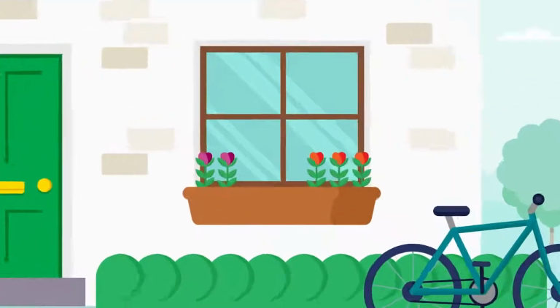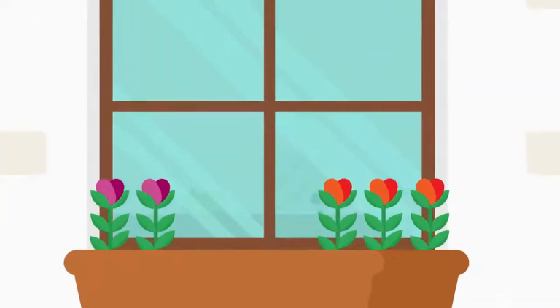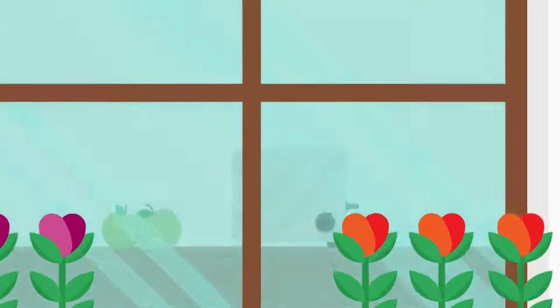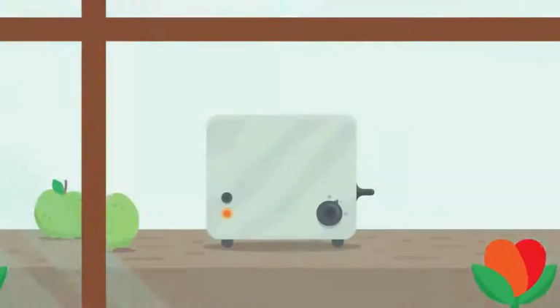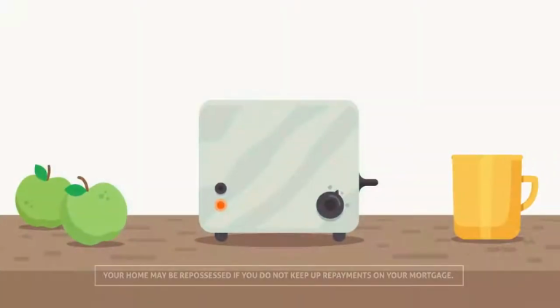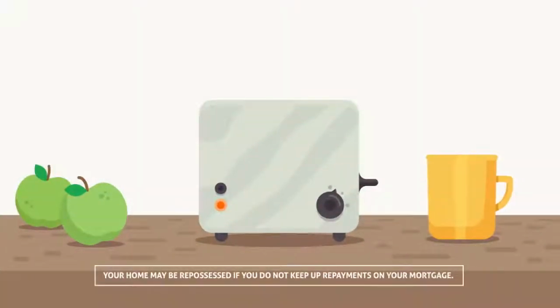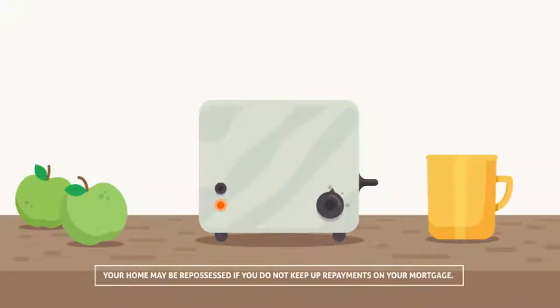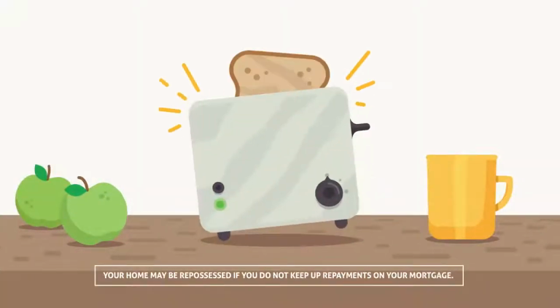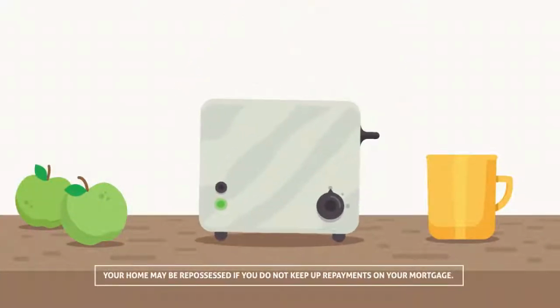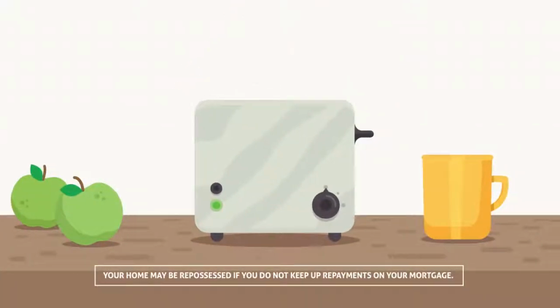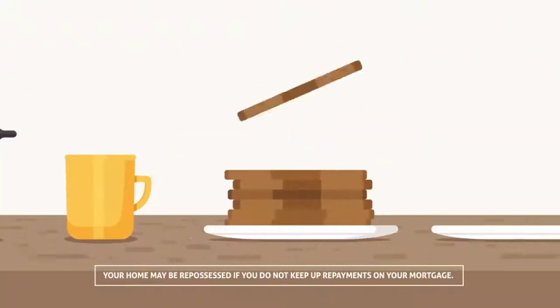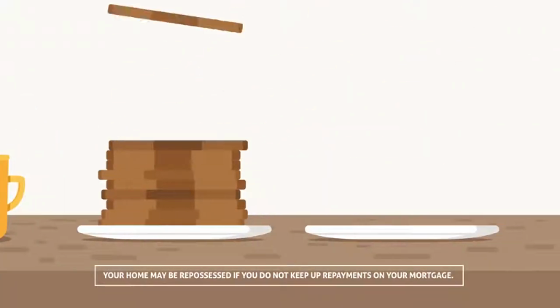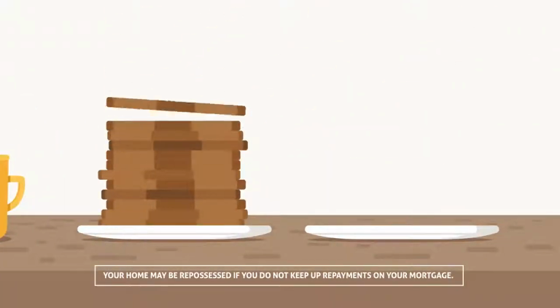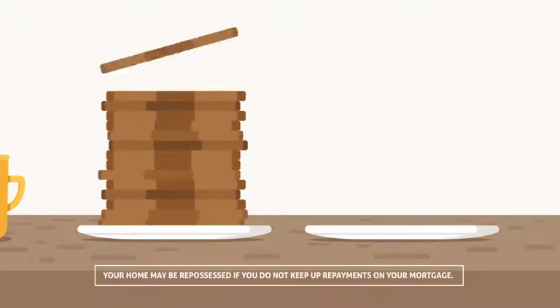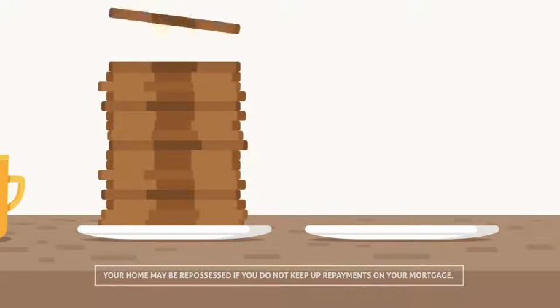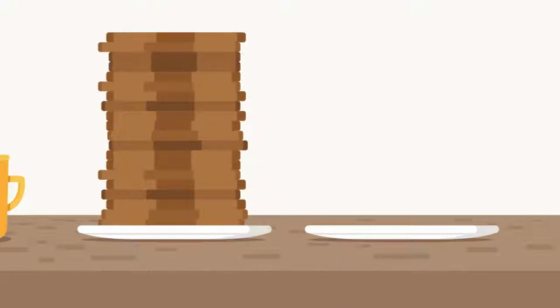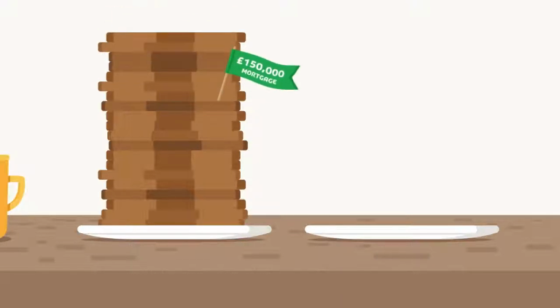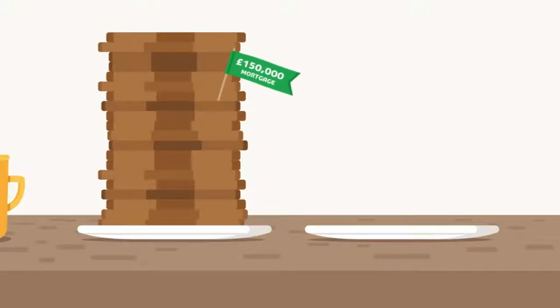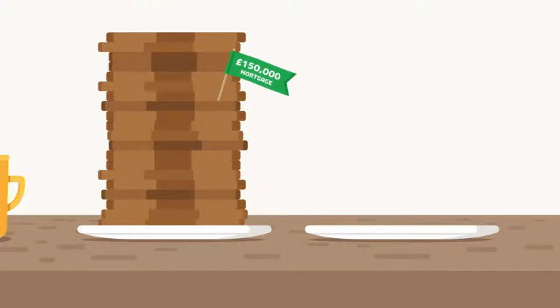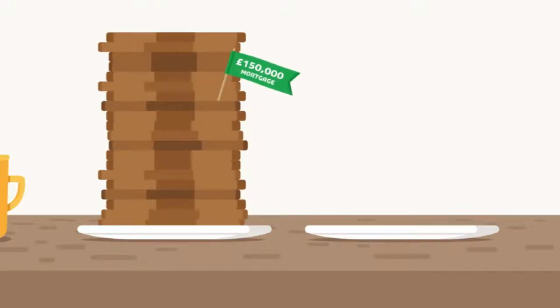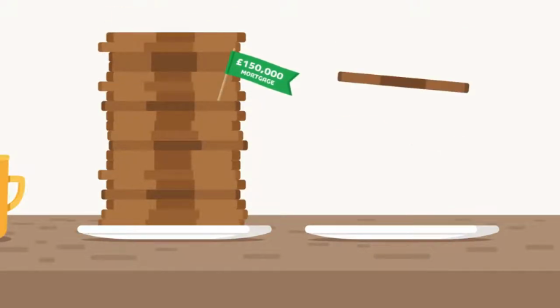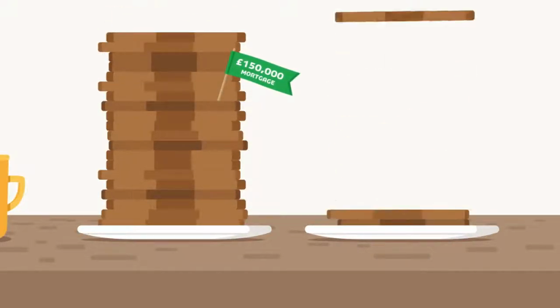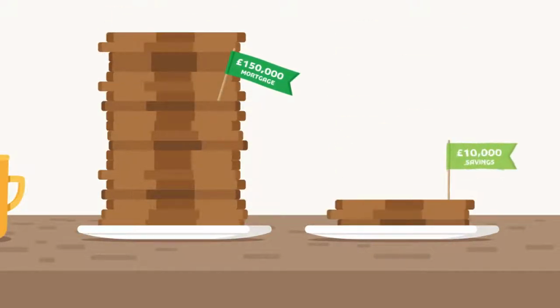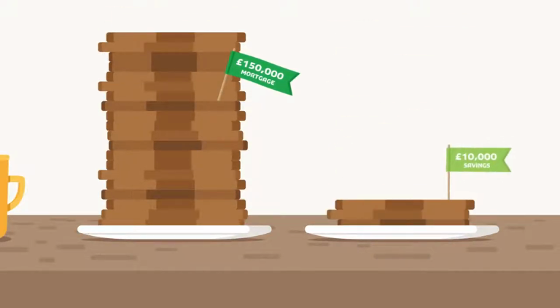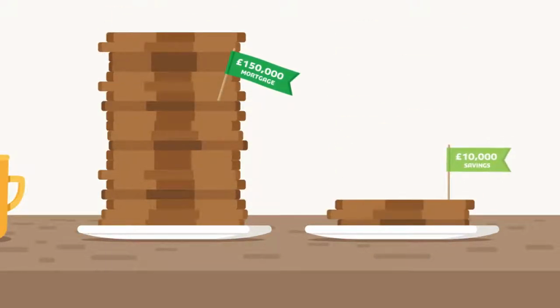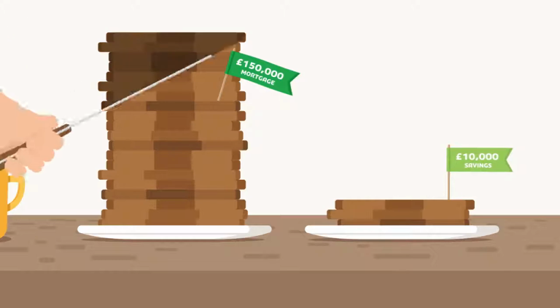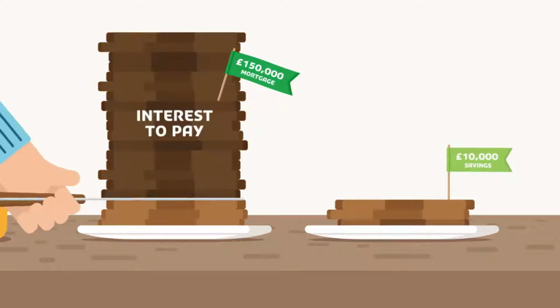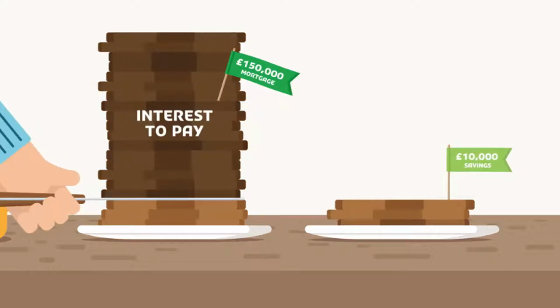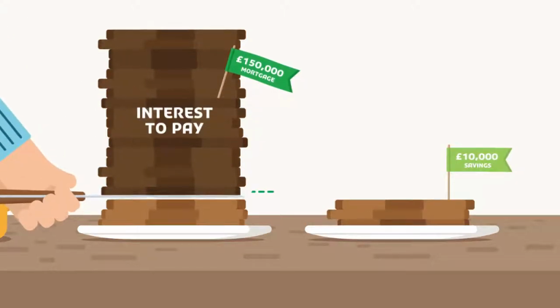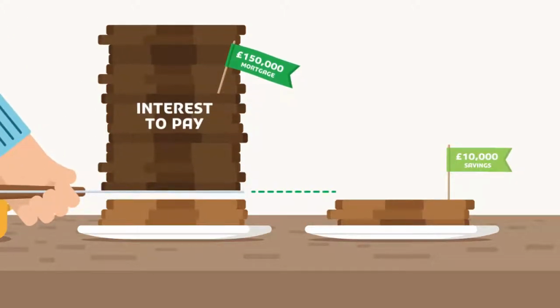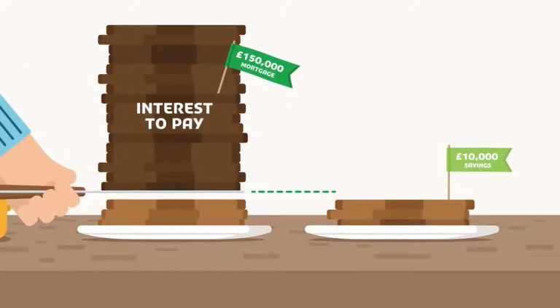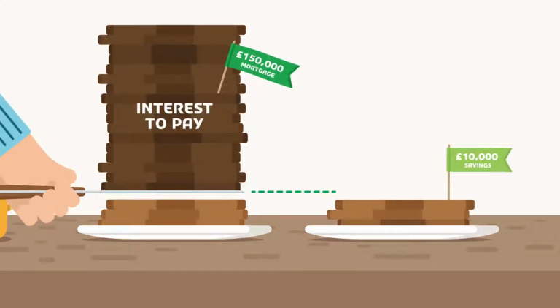Offset mortgages are a great way to reduce the amount of interest you pay on your mortgage. With Offset, if you have a mortgage of £150,000 and savings of £10,000, you only pay interest on £140,000 of your mortgage.